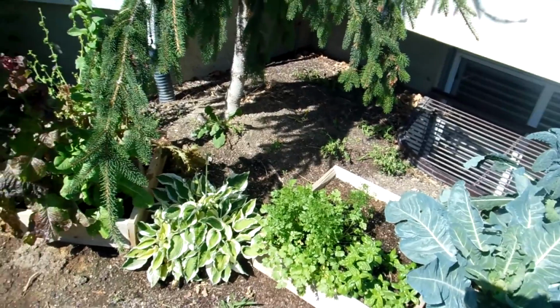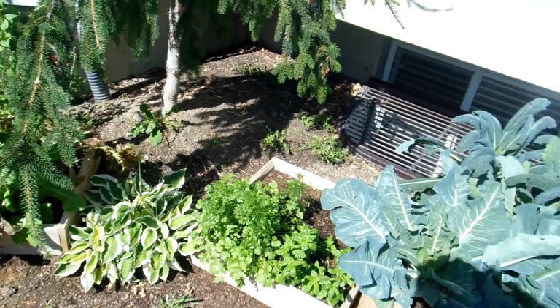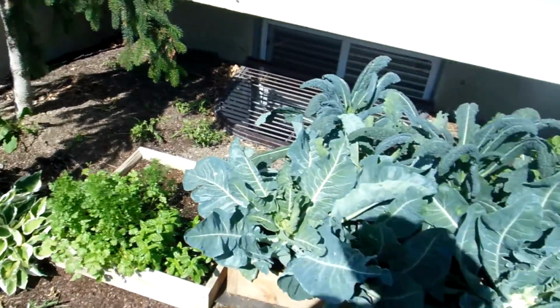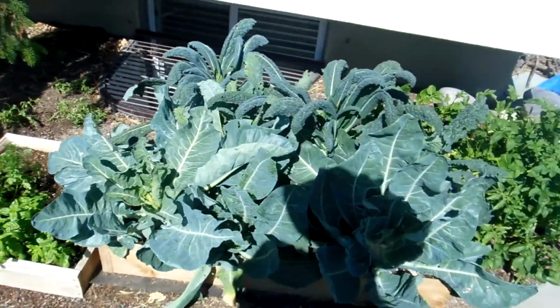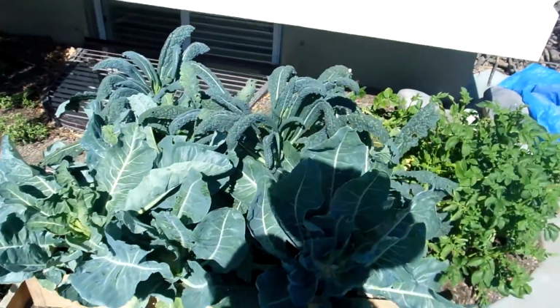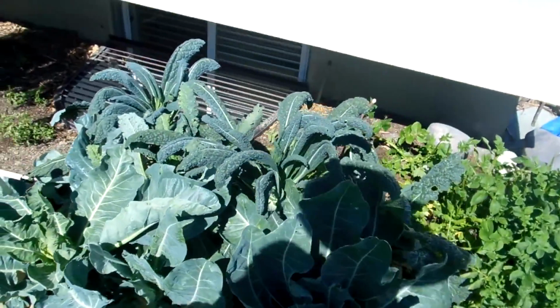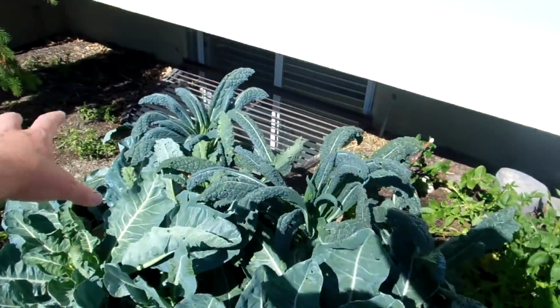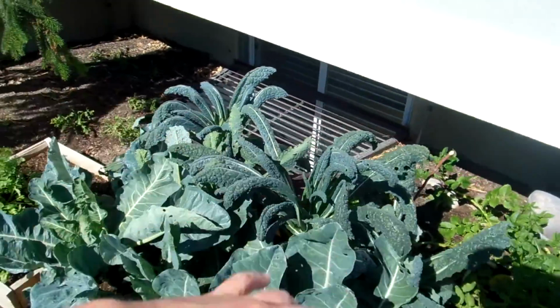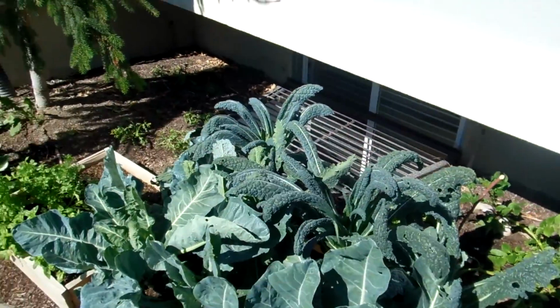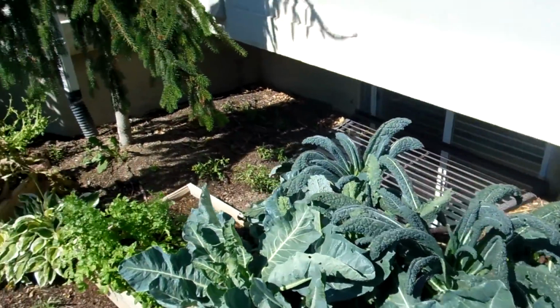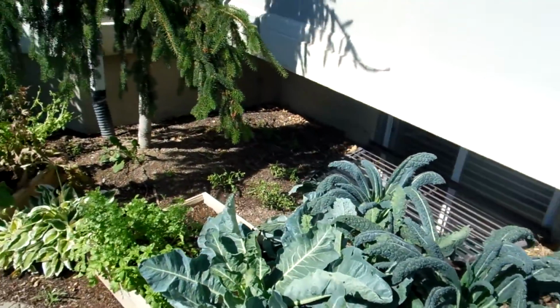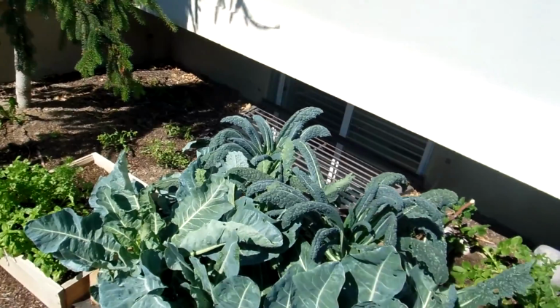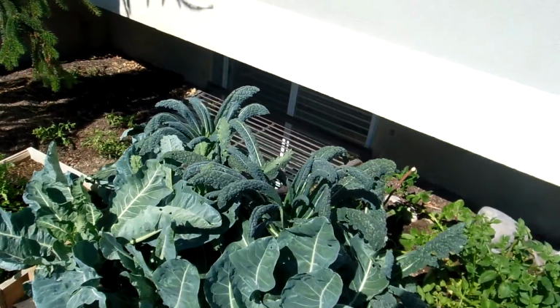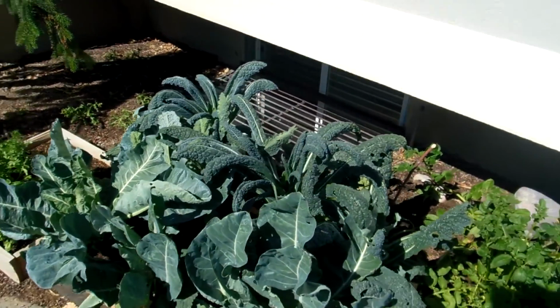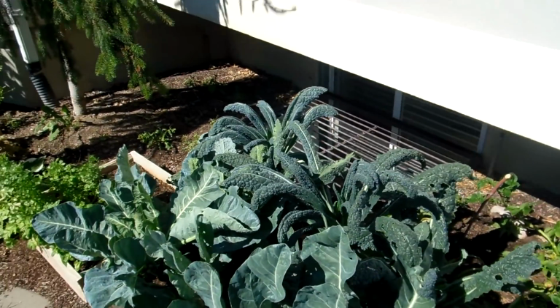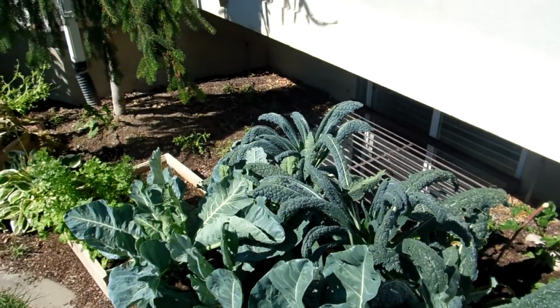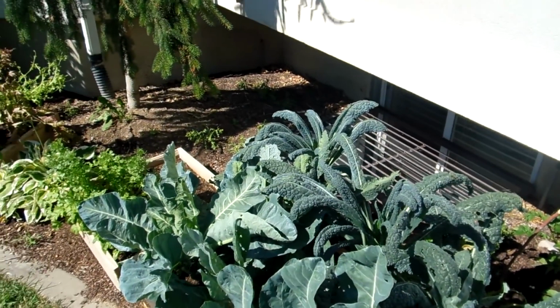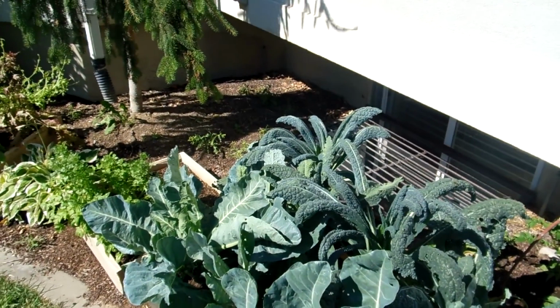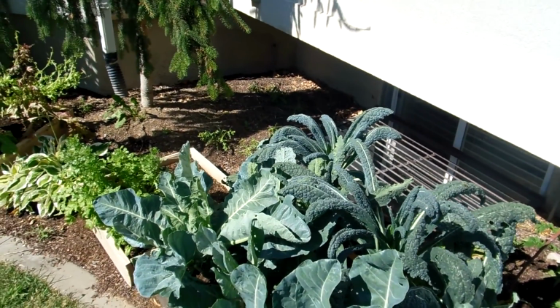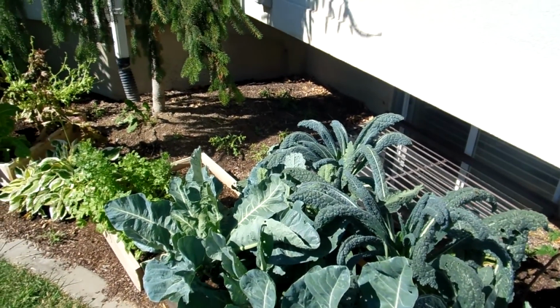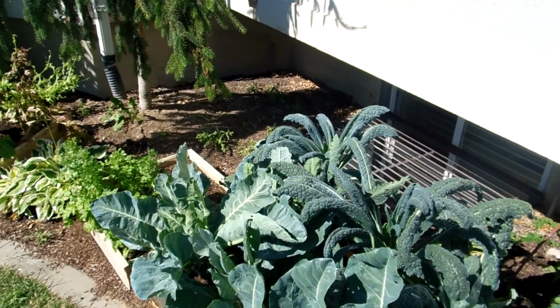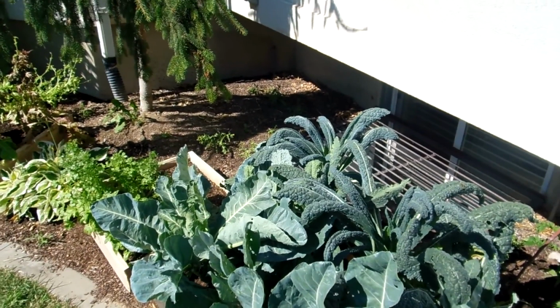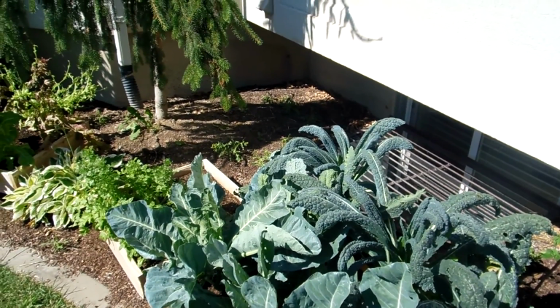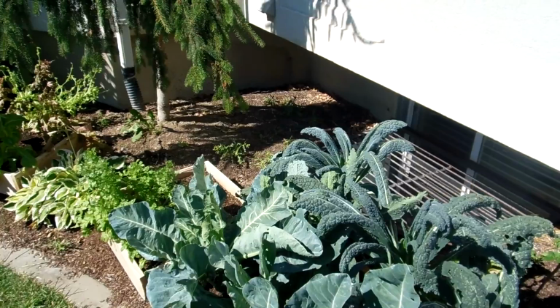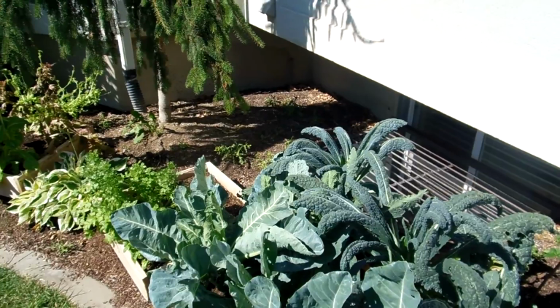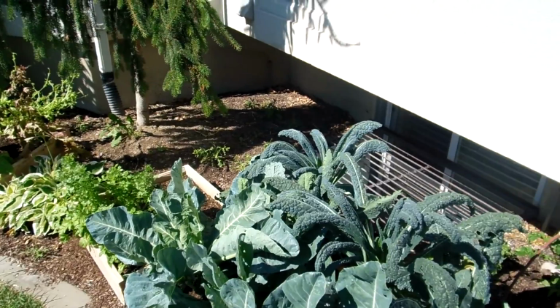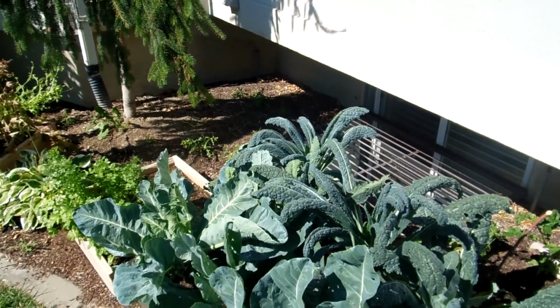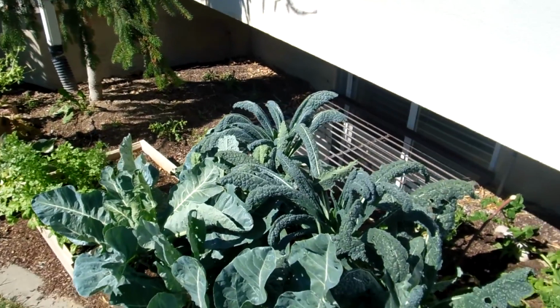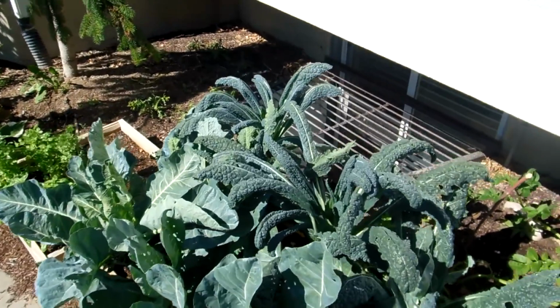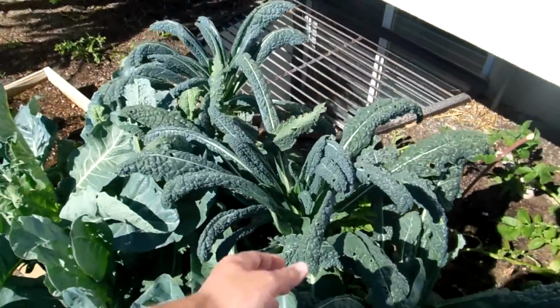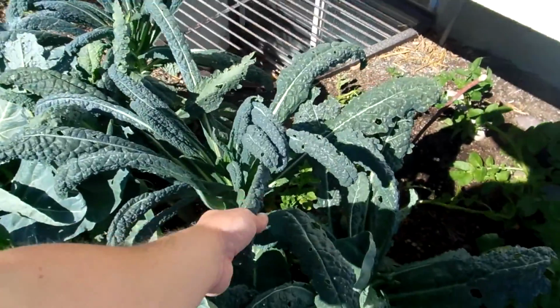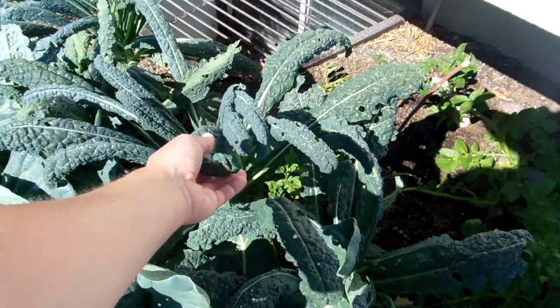The kale is still chugging along. There are lots of holes and lots of aphids, and it's definitely not great for hot weather, but we're still experimenting with it.